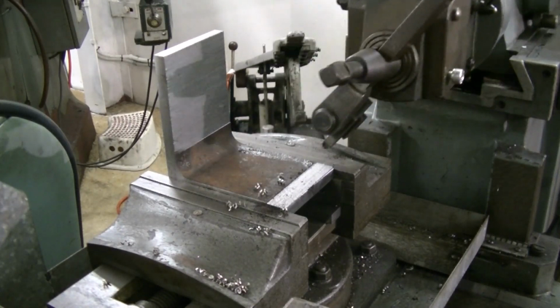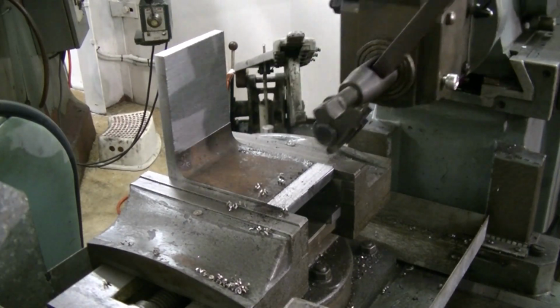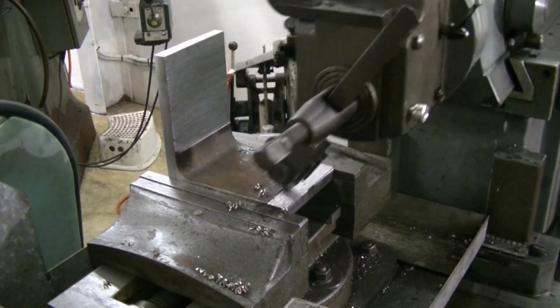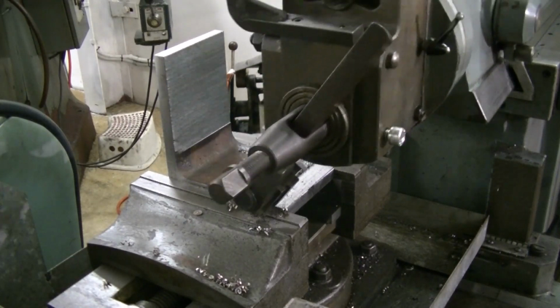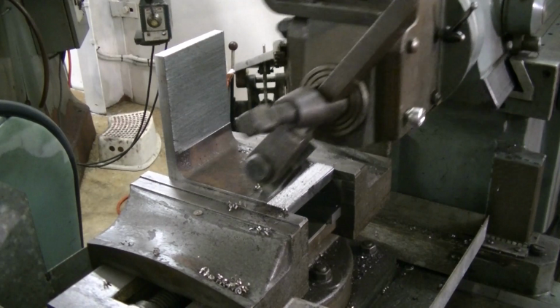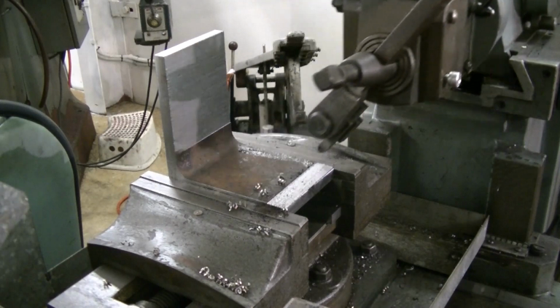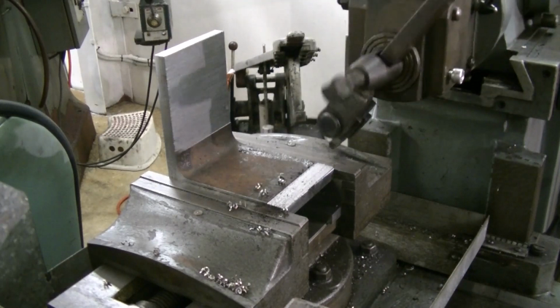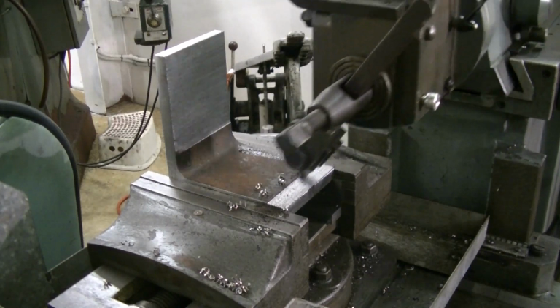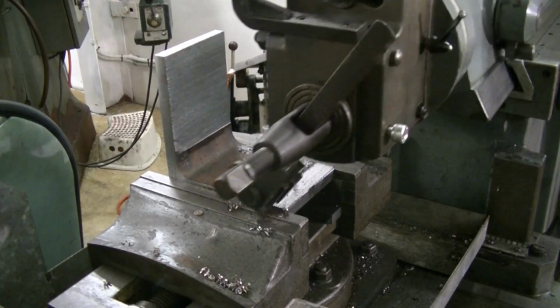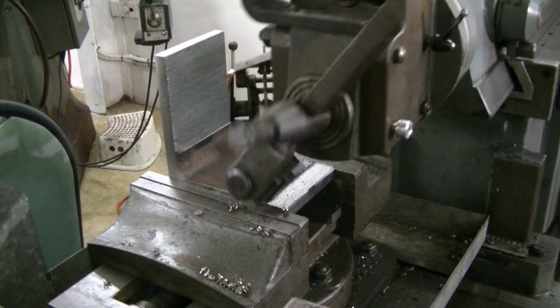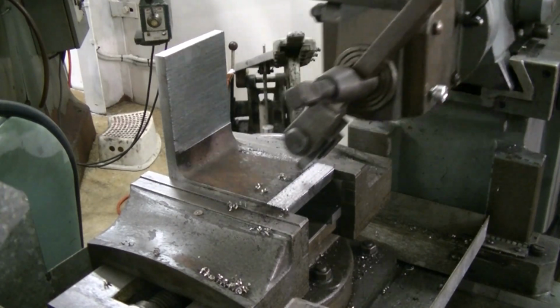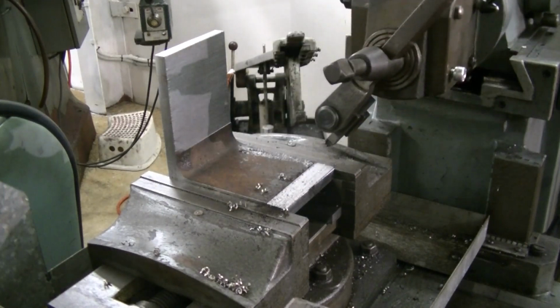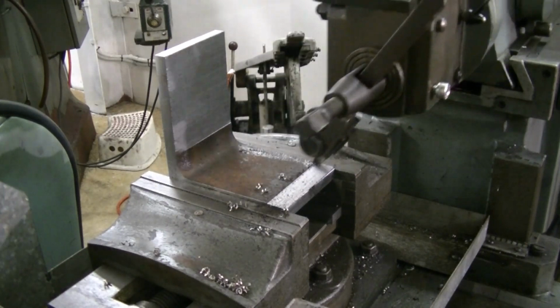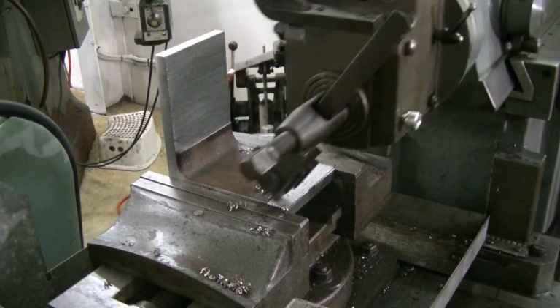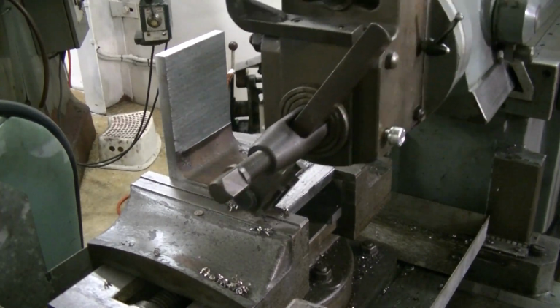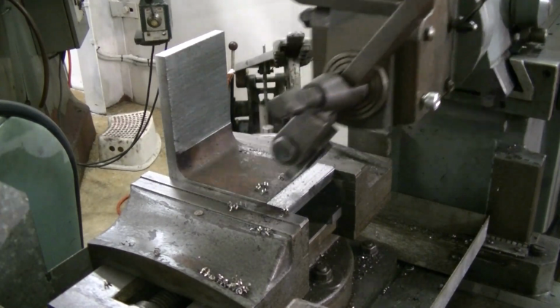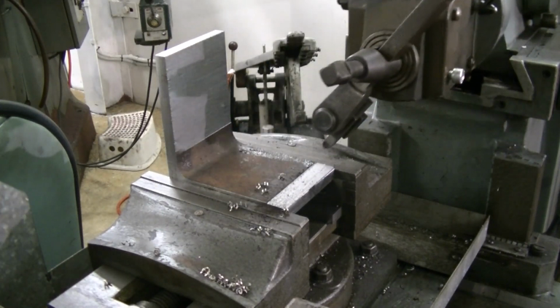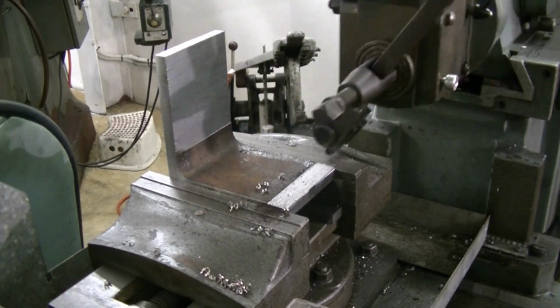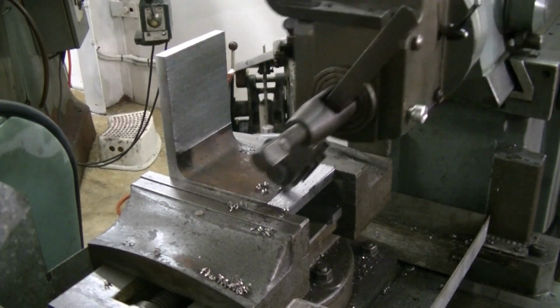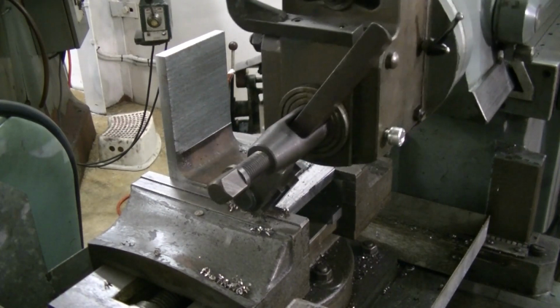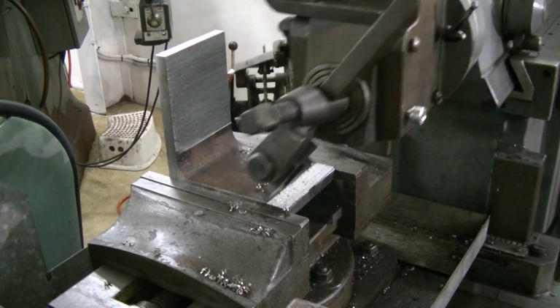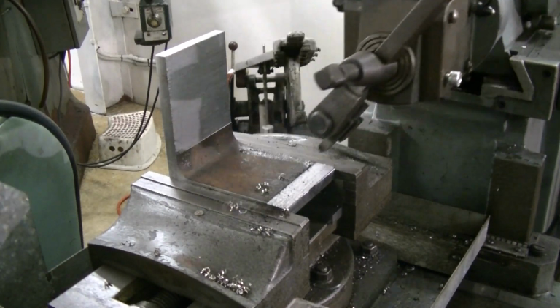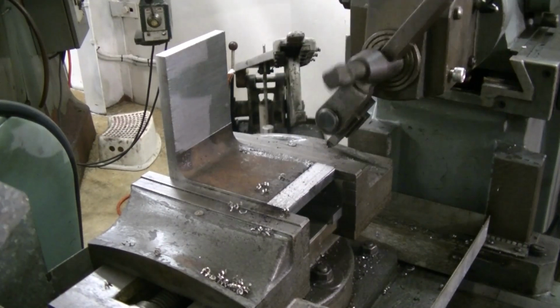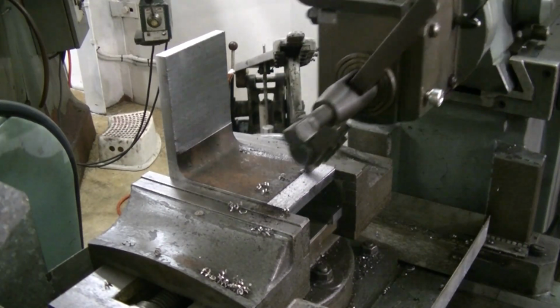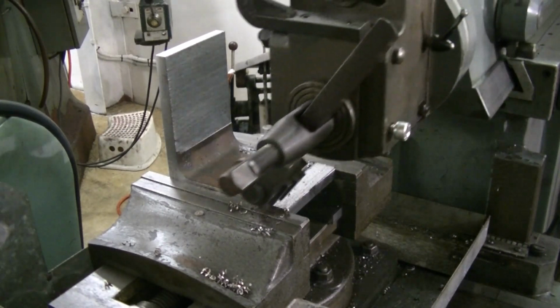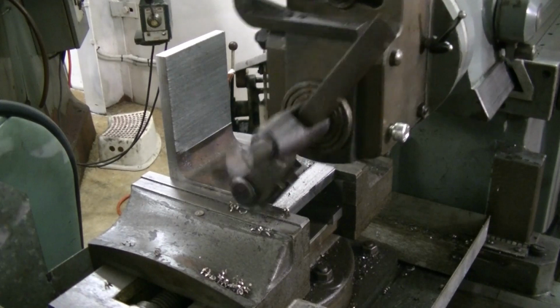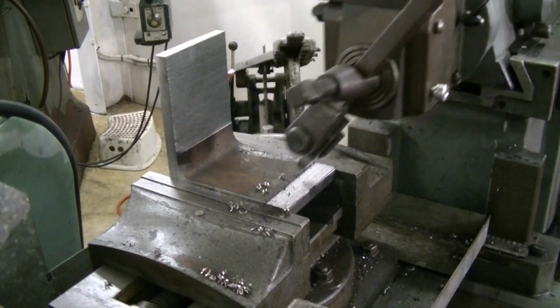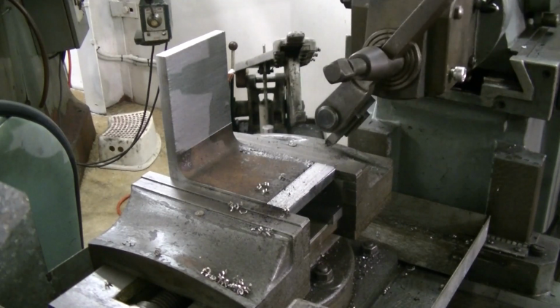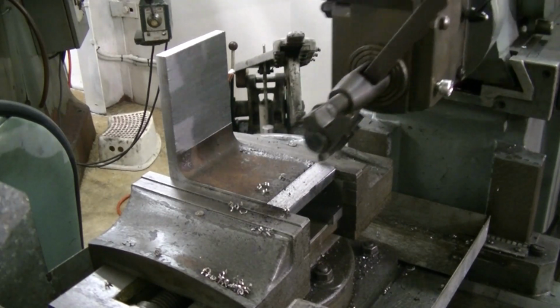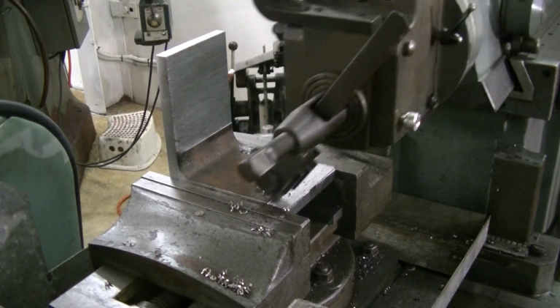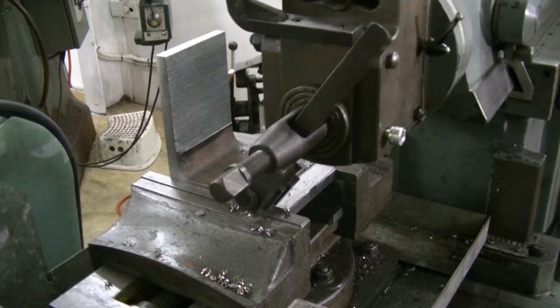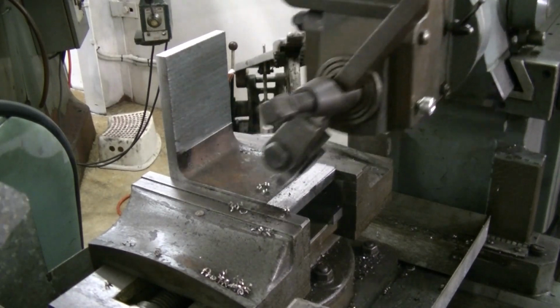I won't bore you with any more shaper action. I'll bring you back in and show you some tools after this pass is made. Looks like it's going to get it first time — it's pretty good.